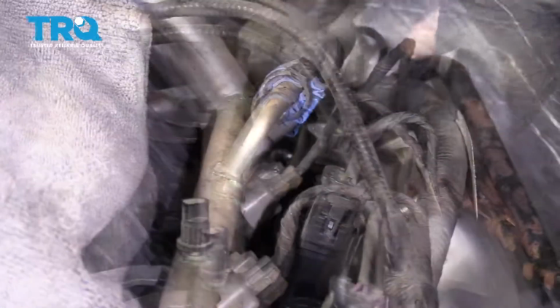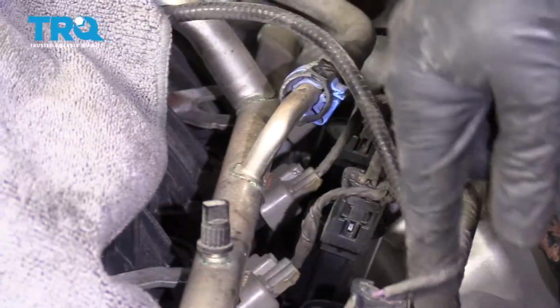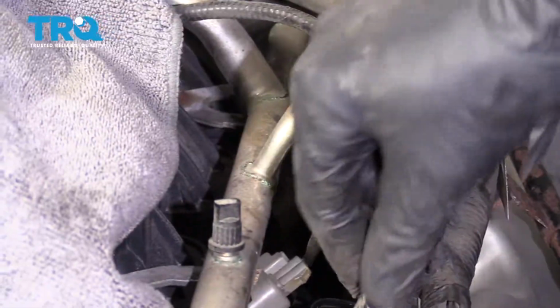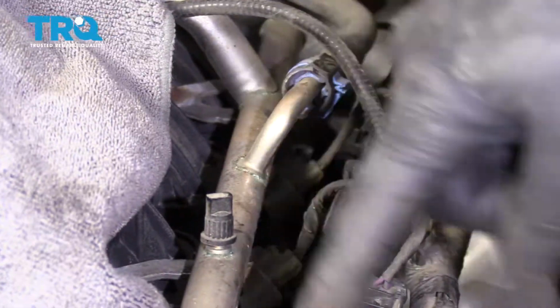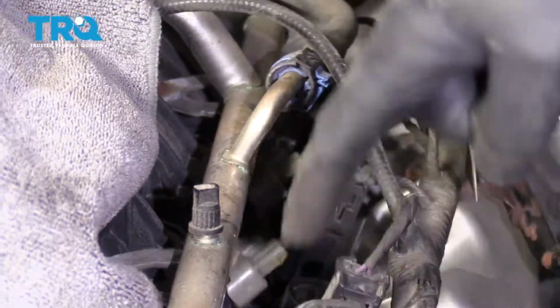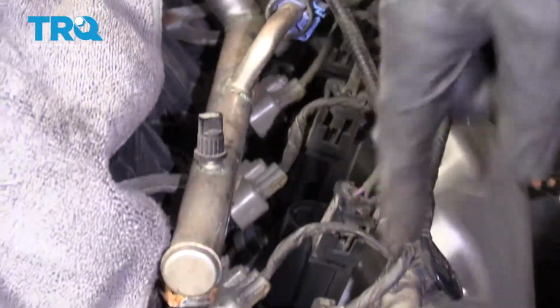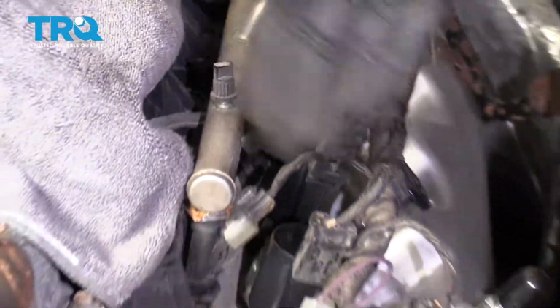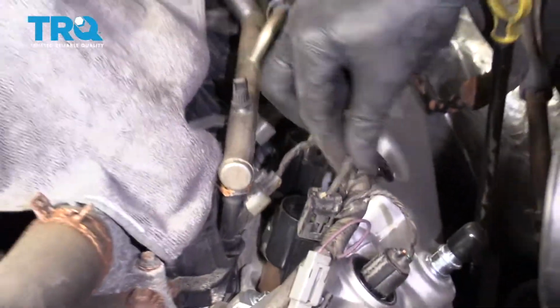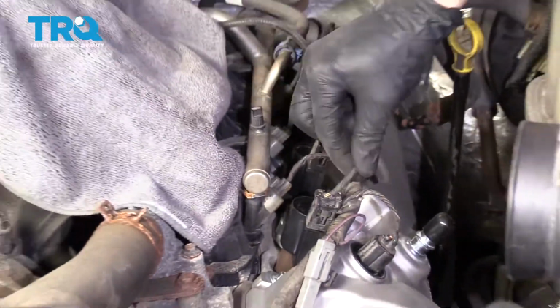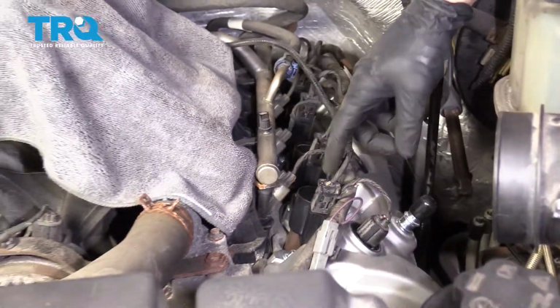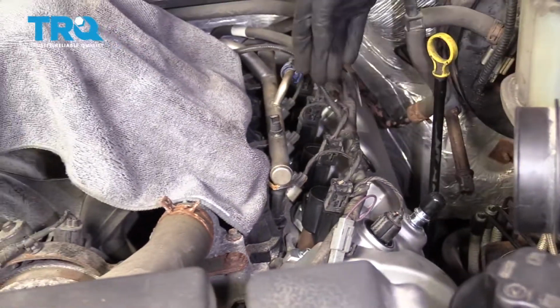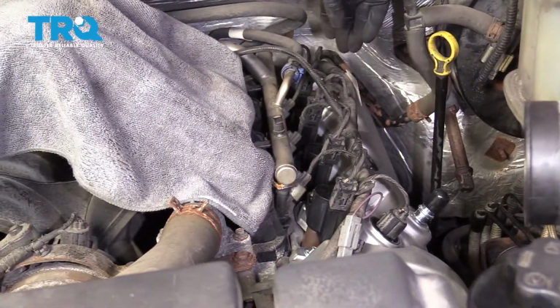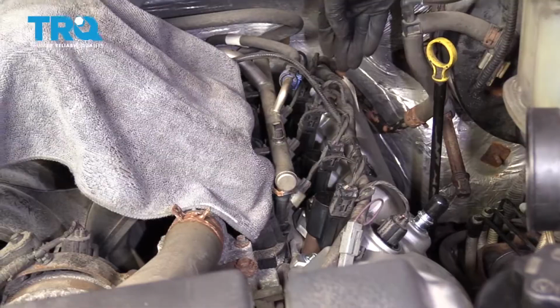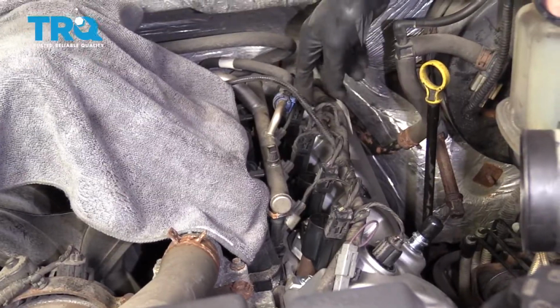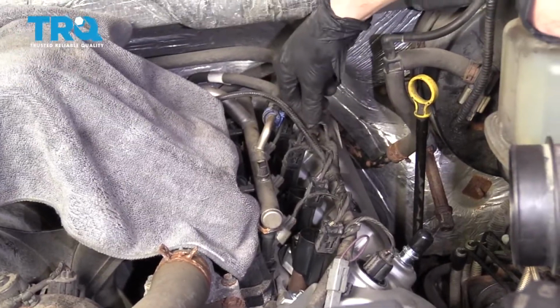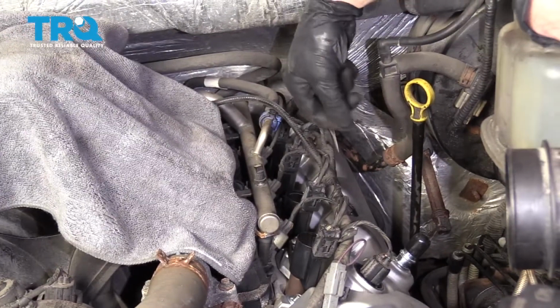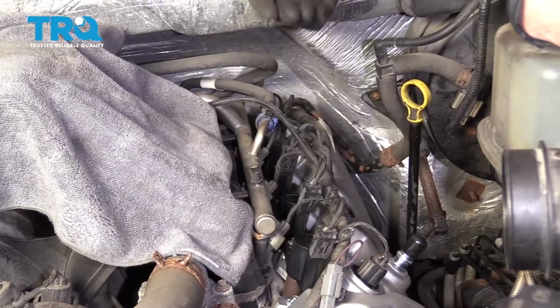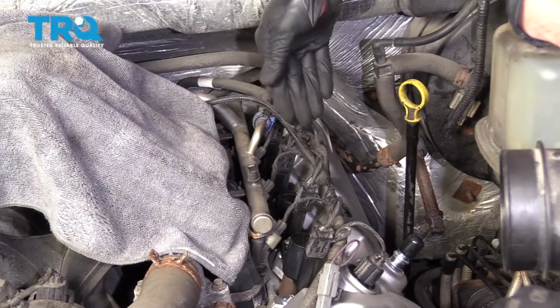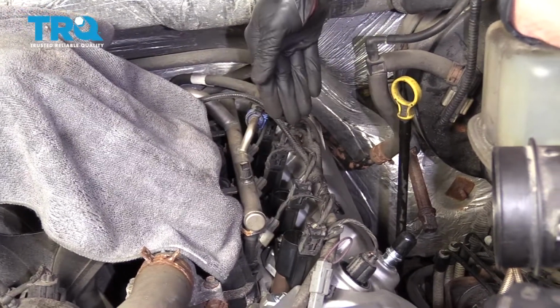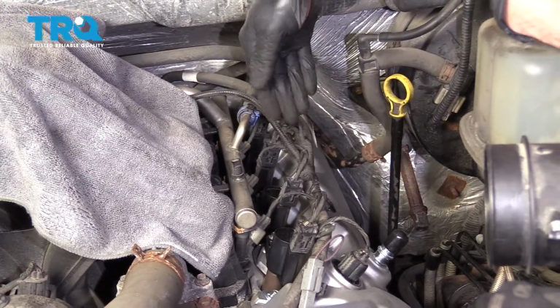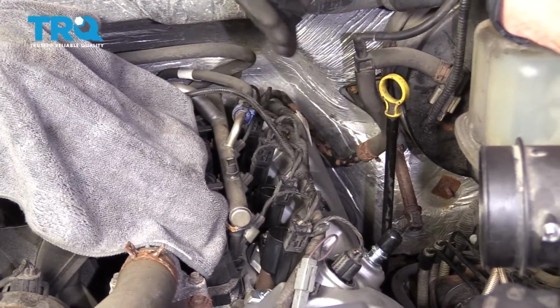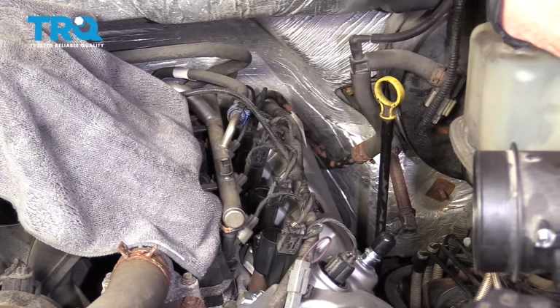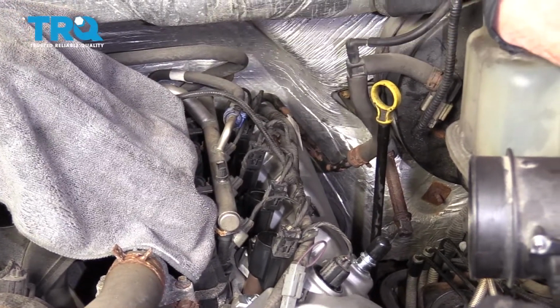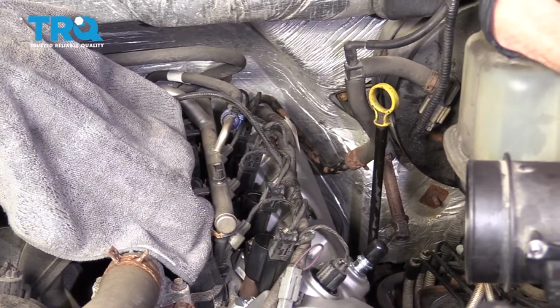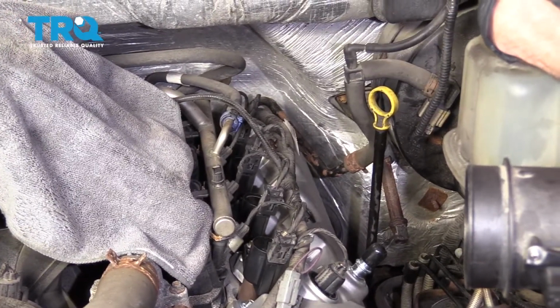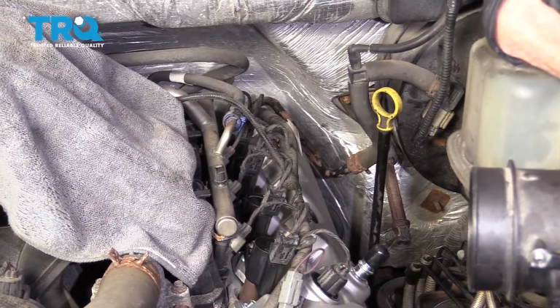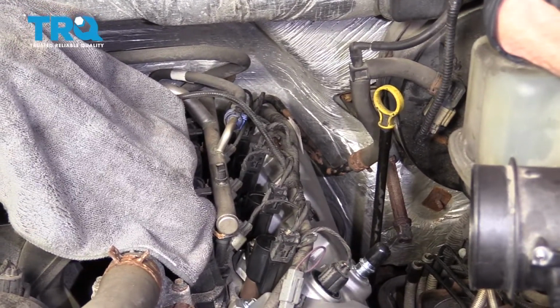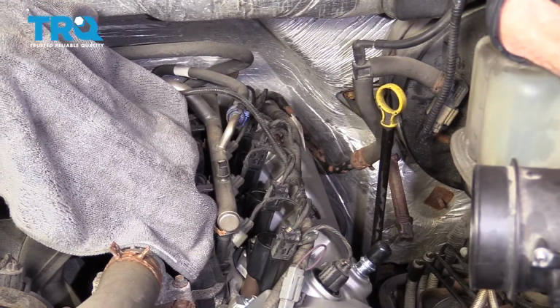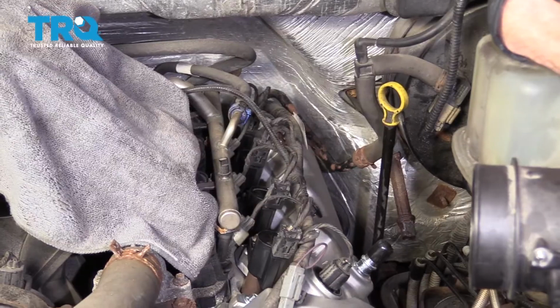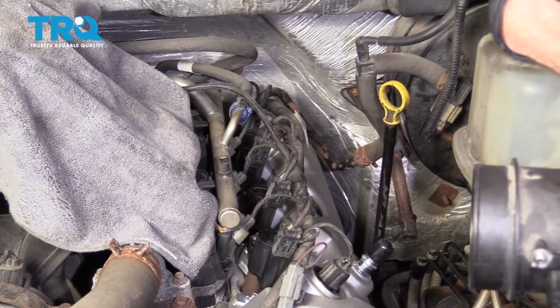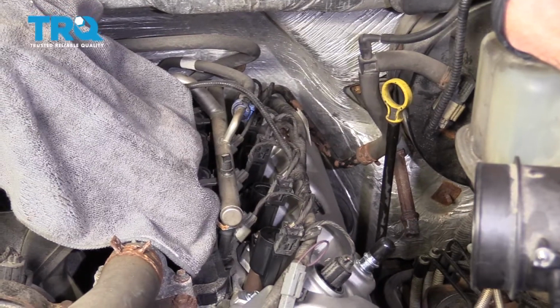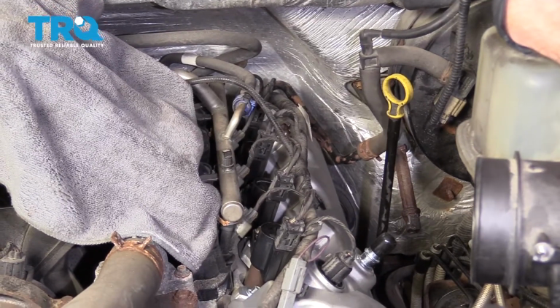Double-check everything. Make sure you don't have any loose connectors. If anything's falling out or you have a connector that isn't connected somewhere, obviously that's going to be an issue. This looks good, so let's move along.